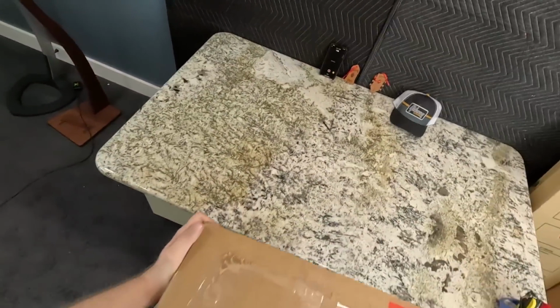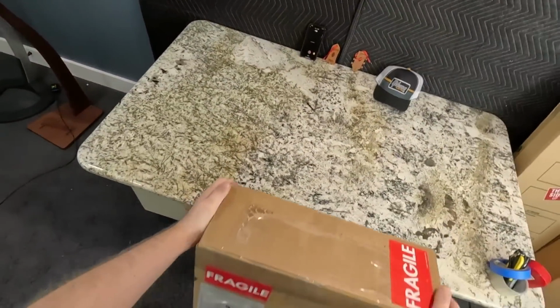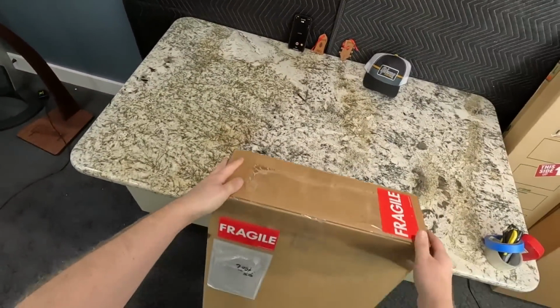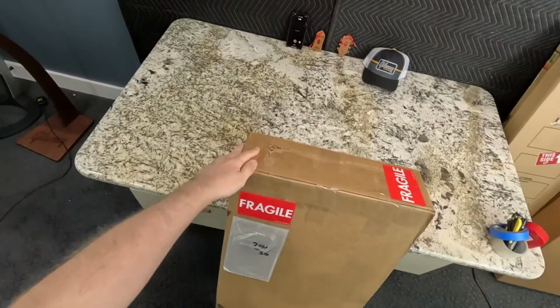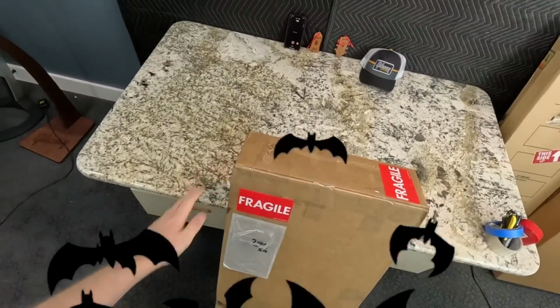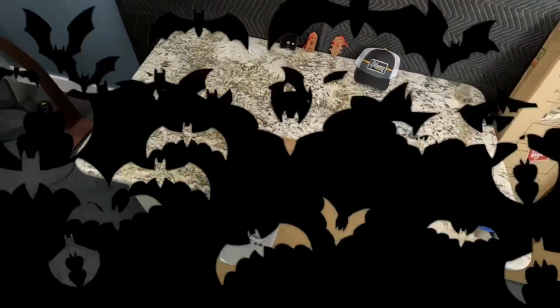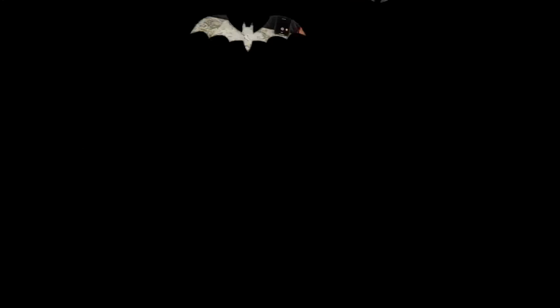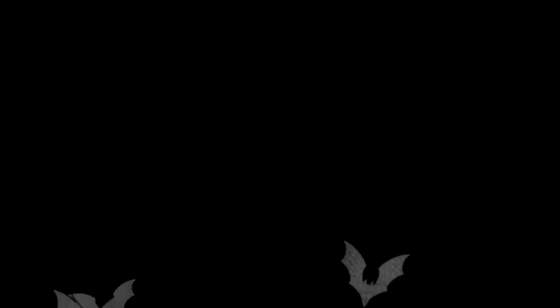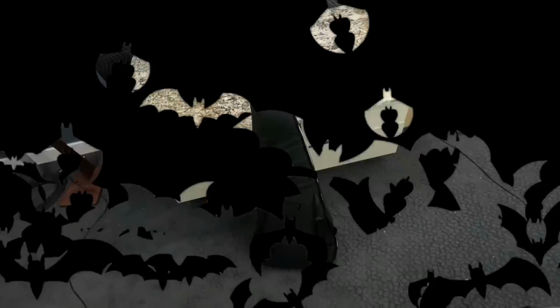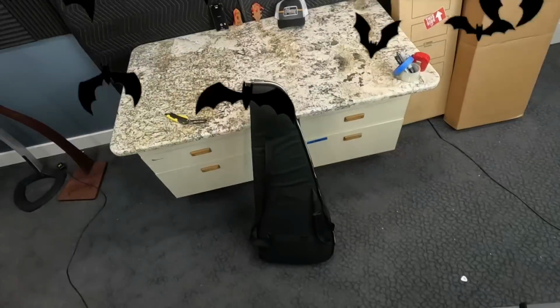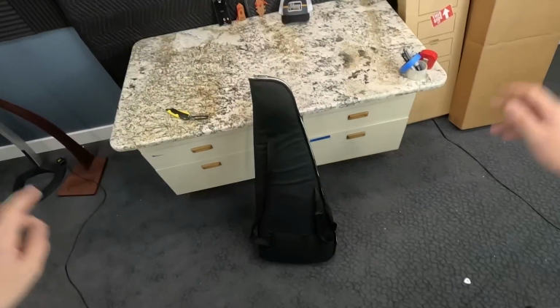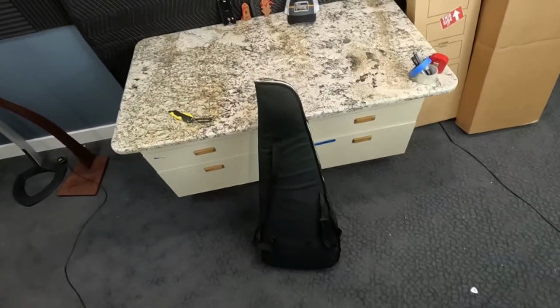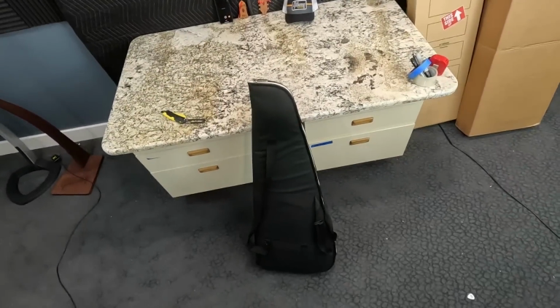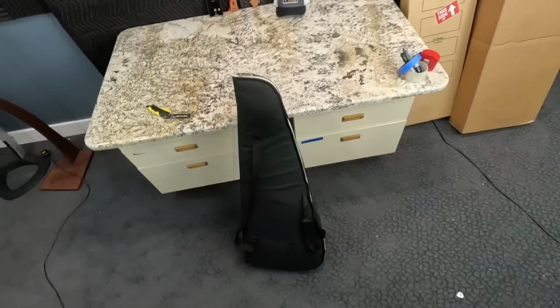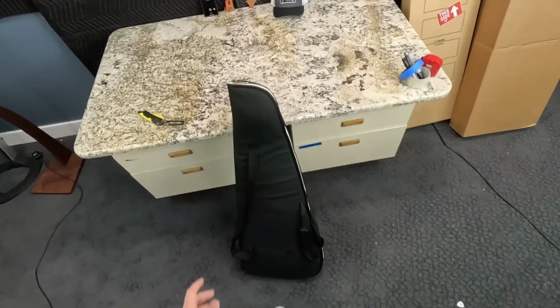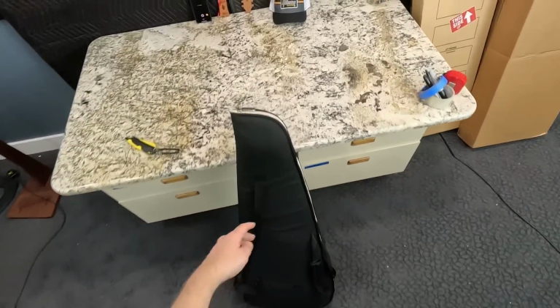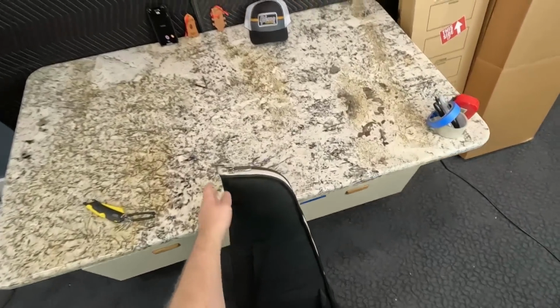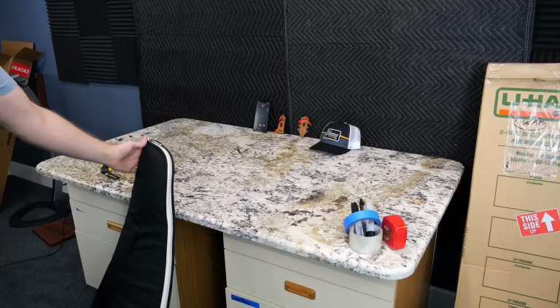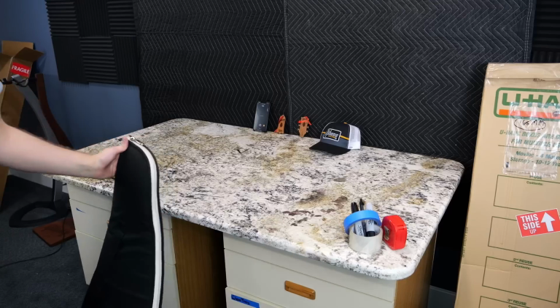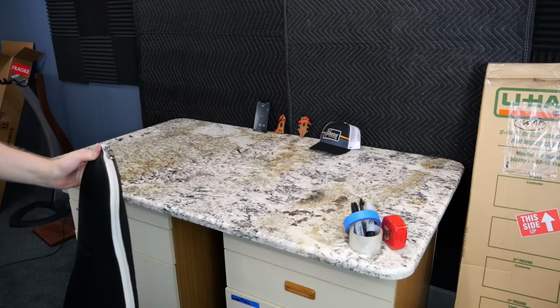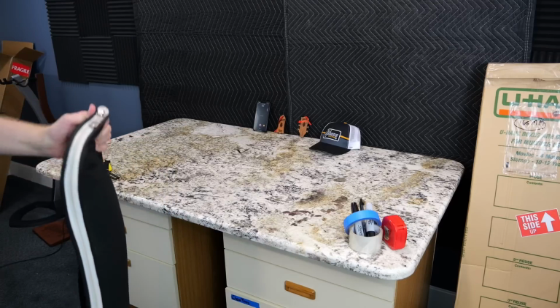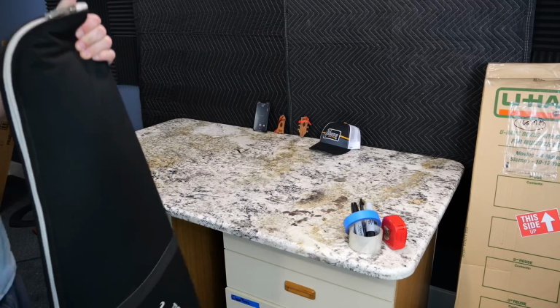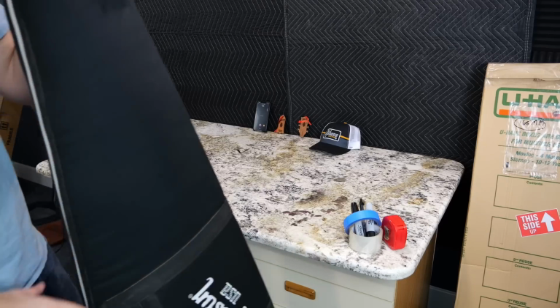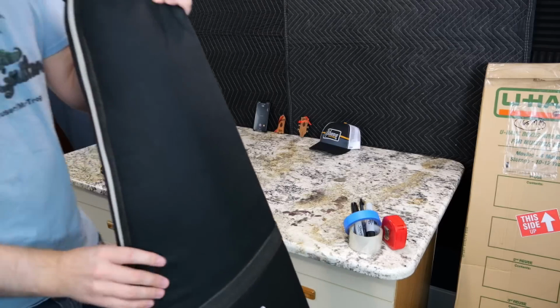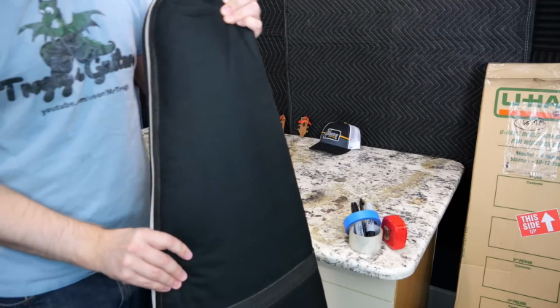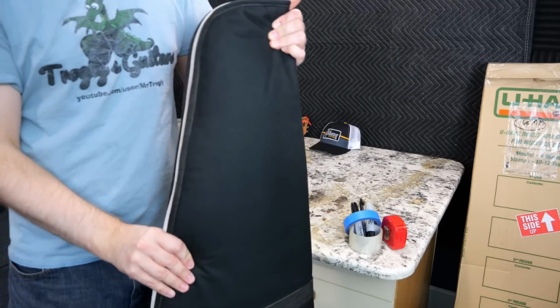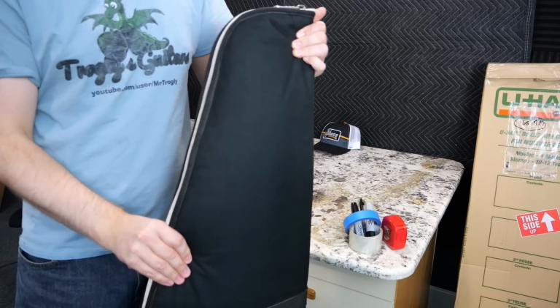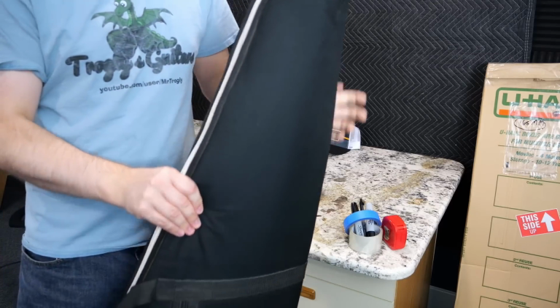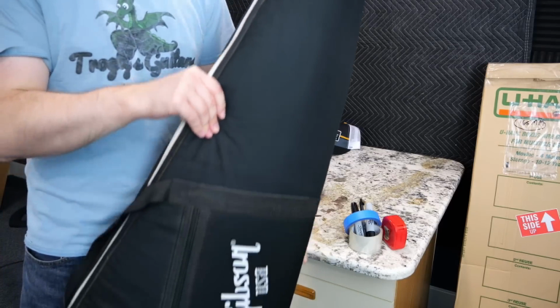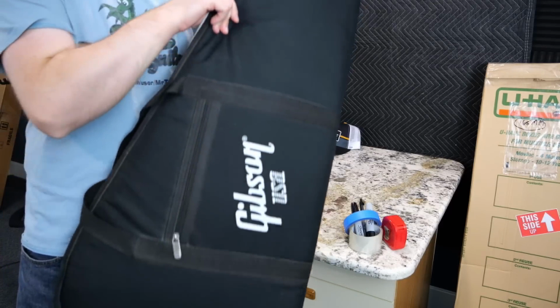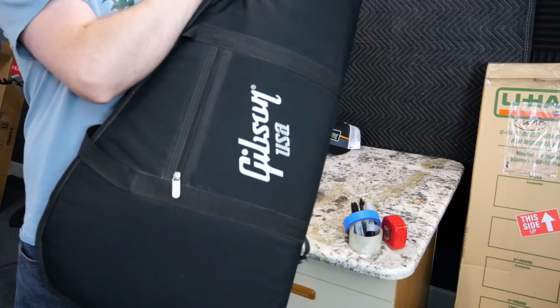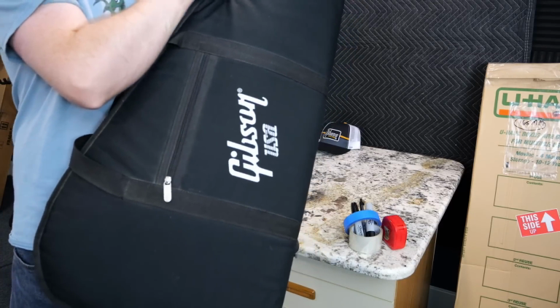It is a spooky SG. We've got magical powers and it's in a gig bag, so we should probably be scared.